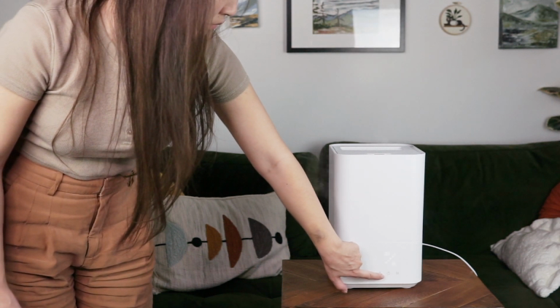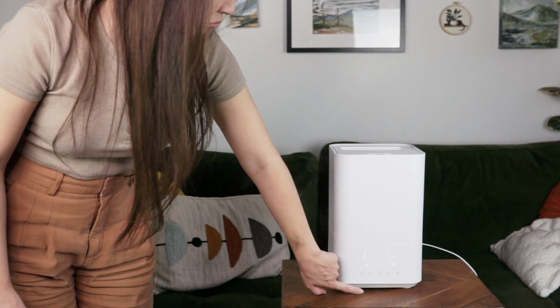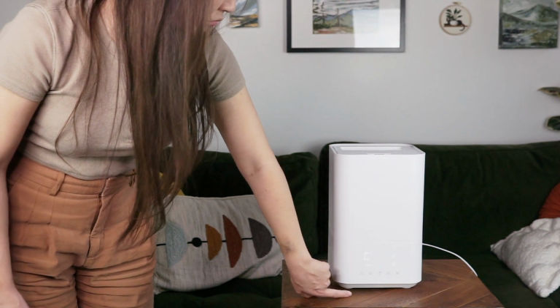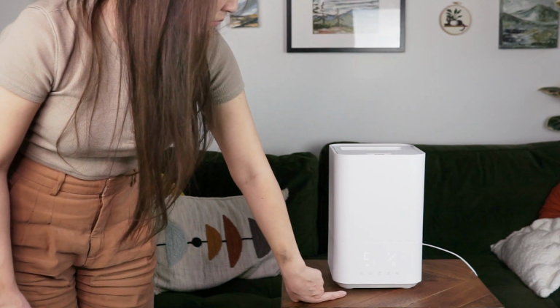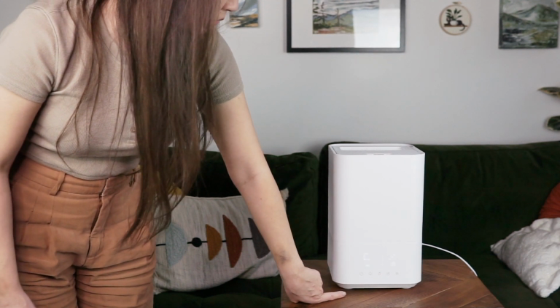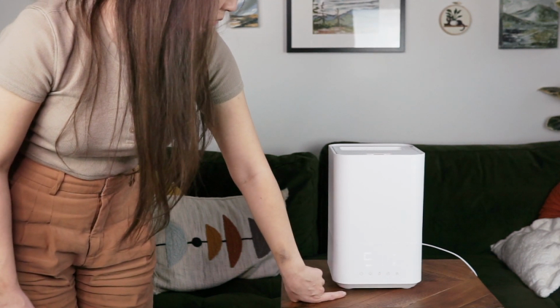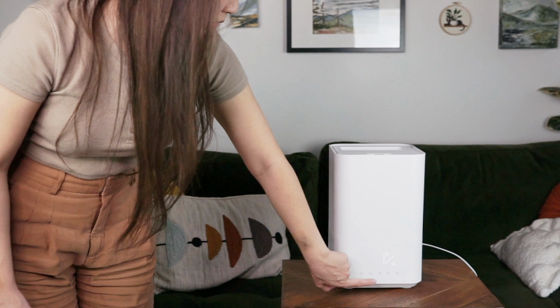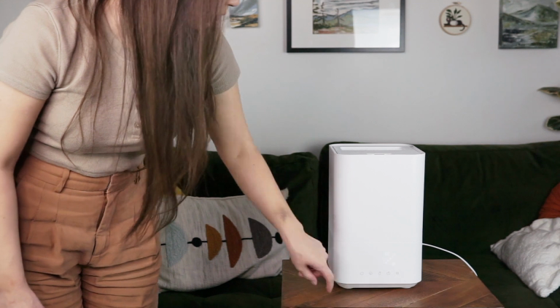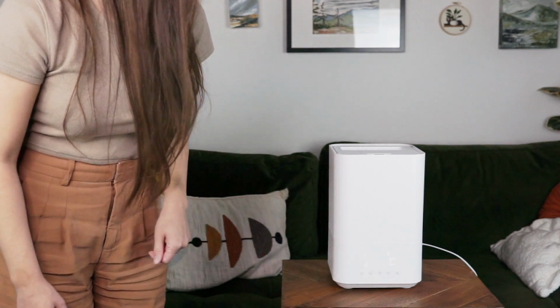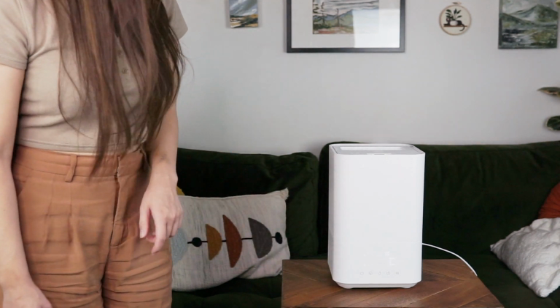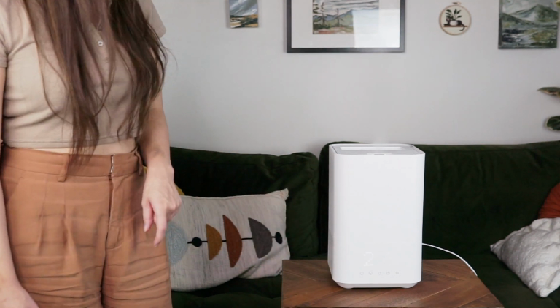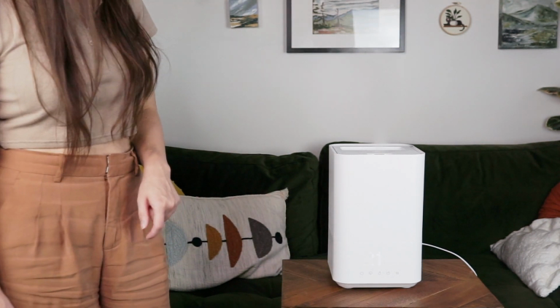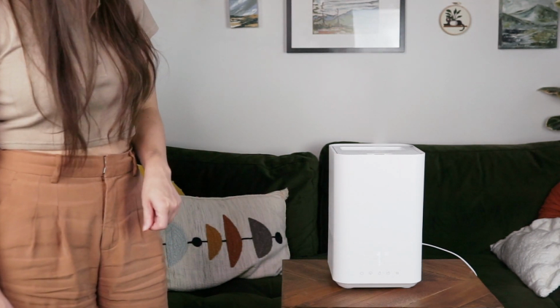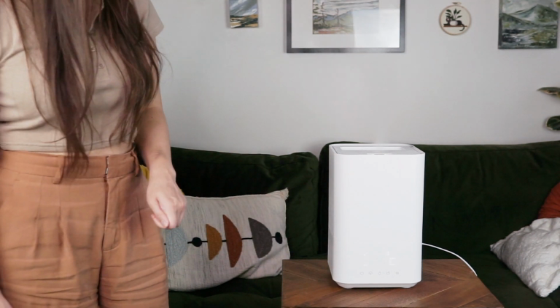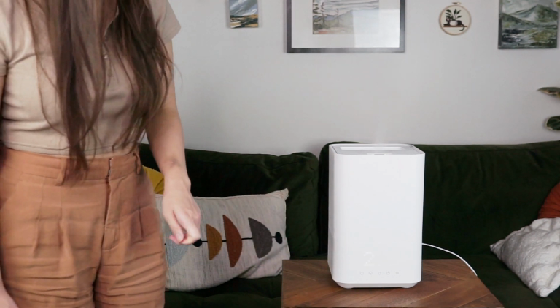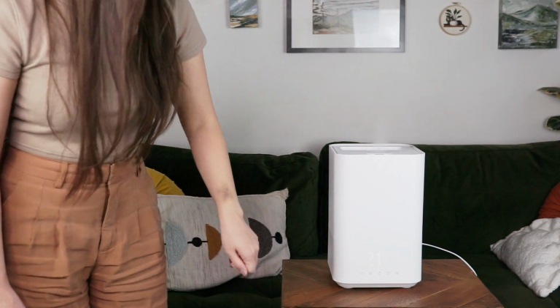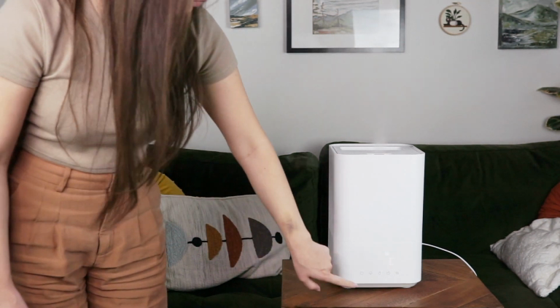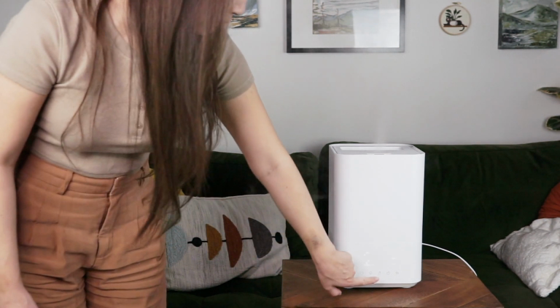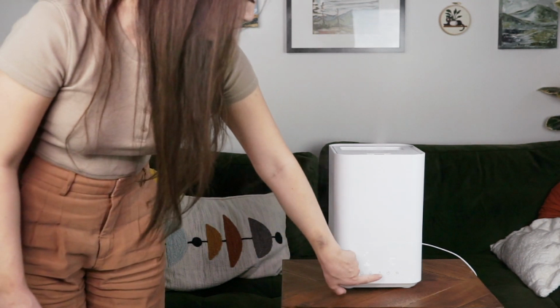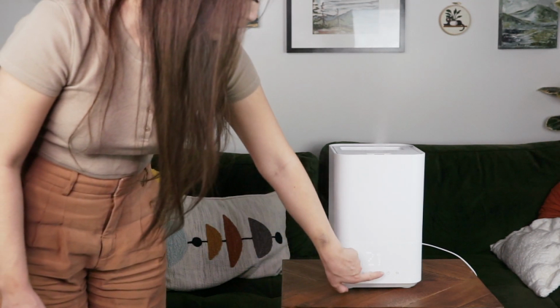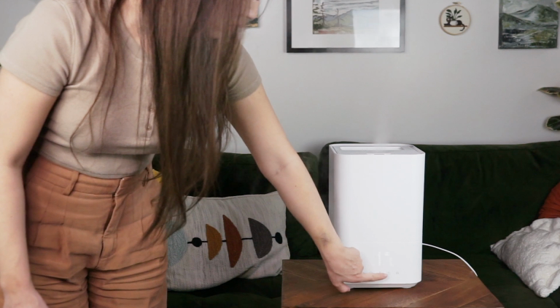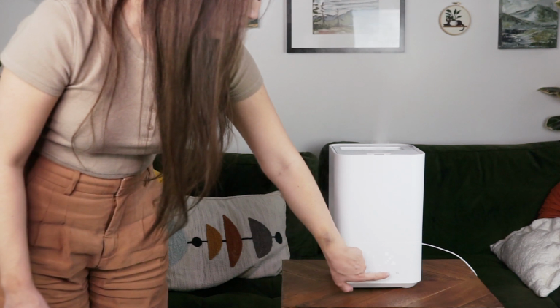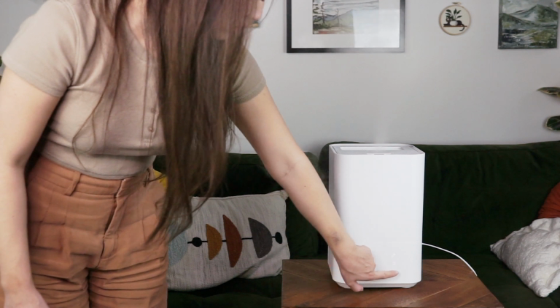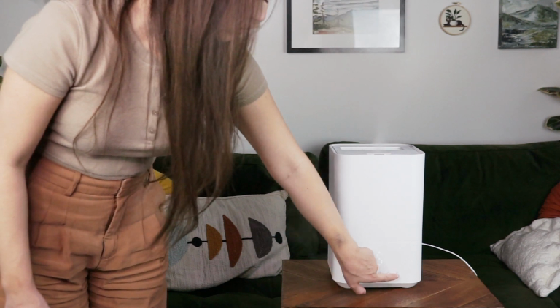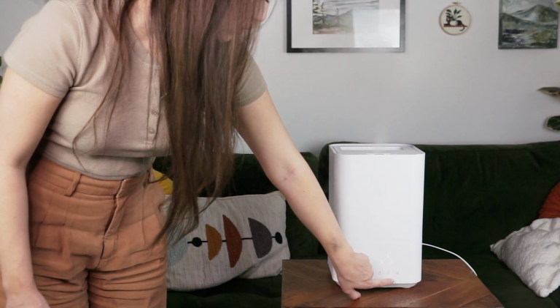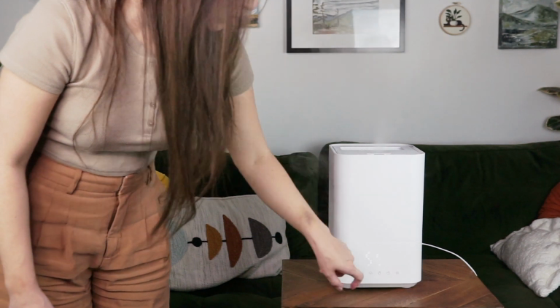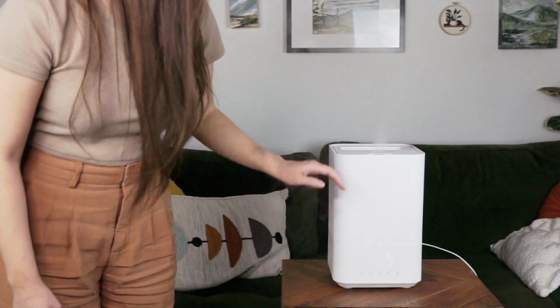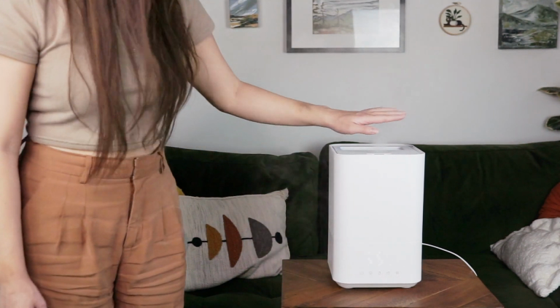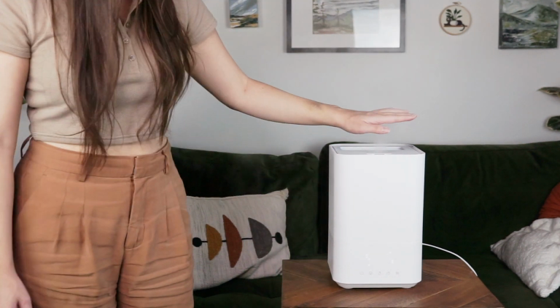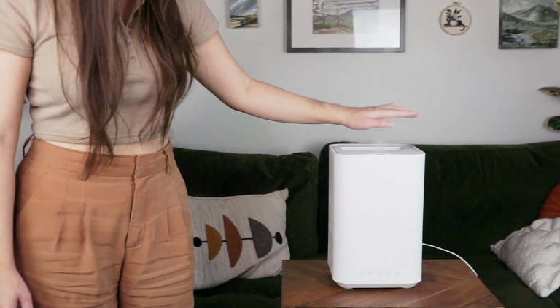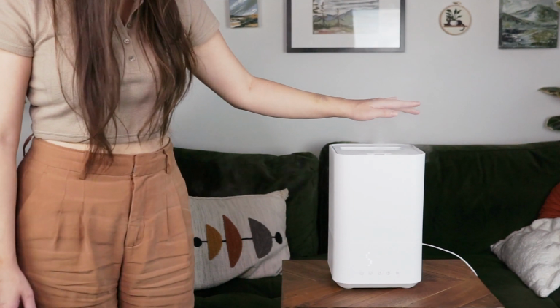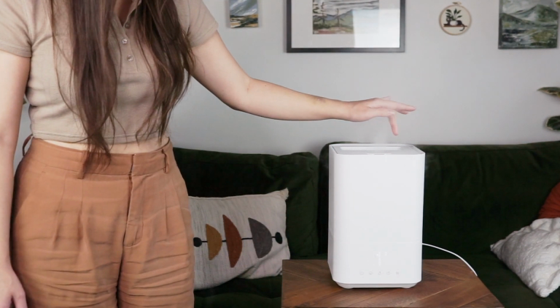Like most small humidifiers, I find this is best for small to medium spaces. JS recommends it for rooms of up to 320 square feet or 30 square meters — that's about the size of a bedroom or a small living room.